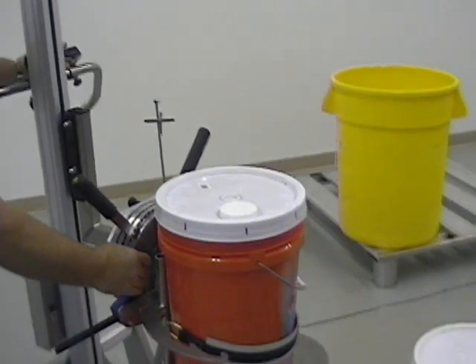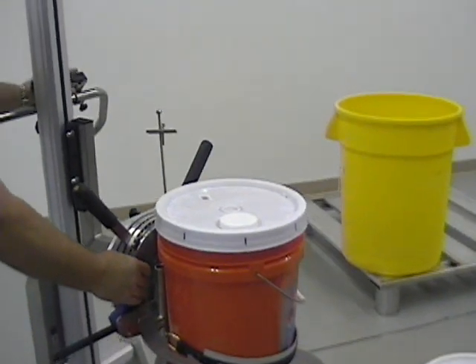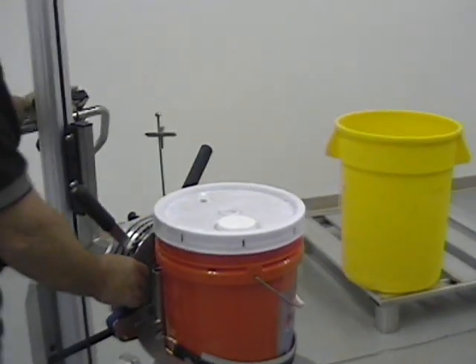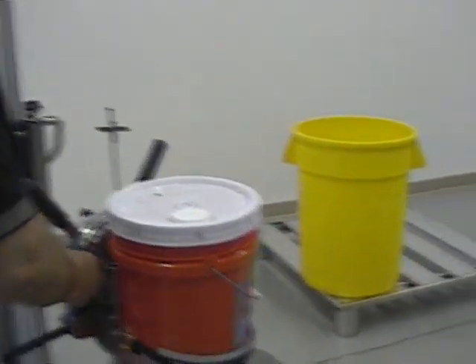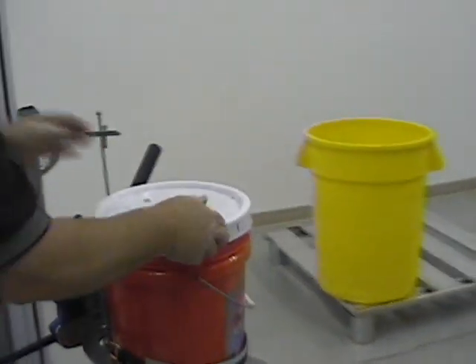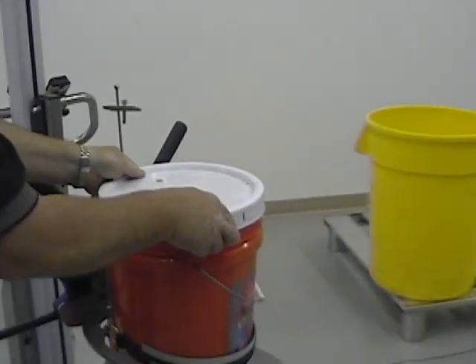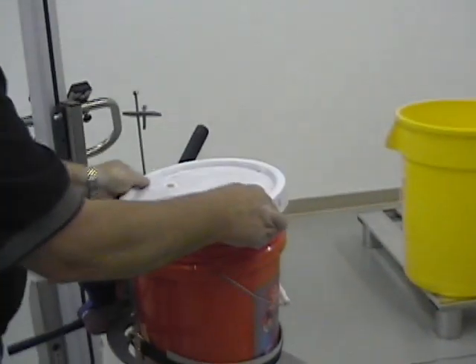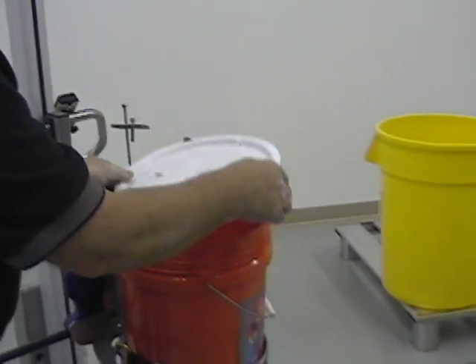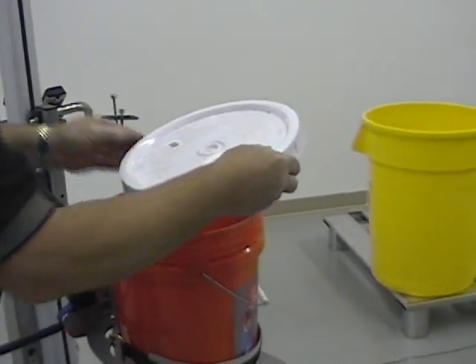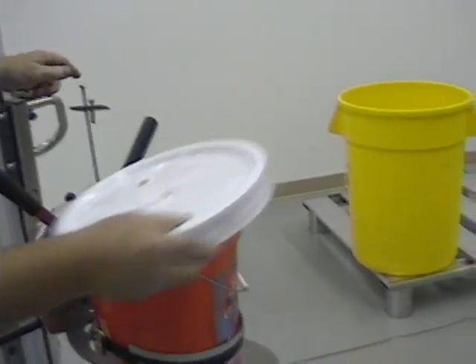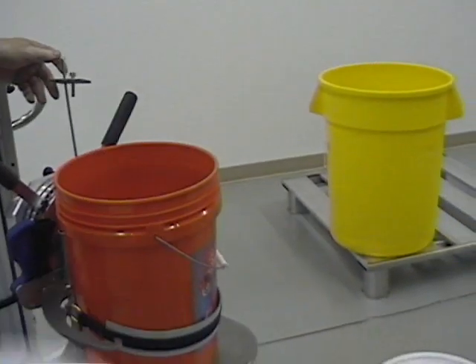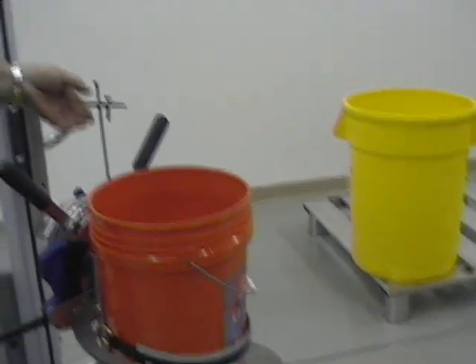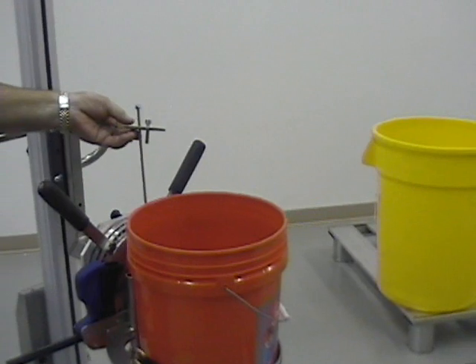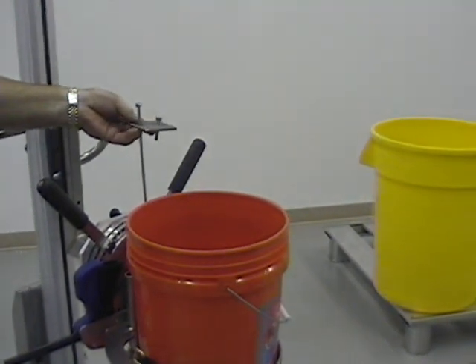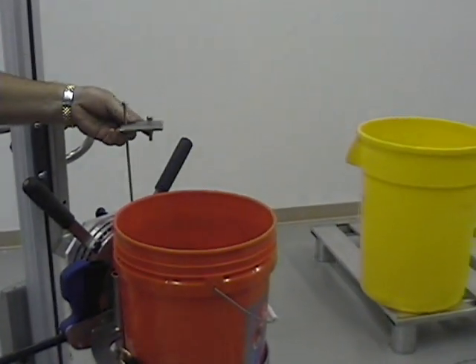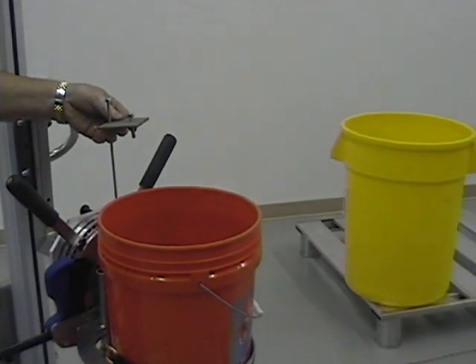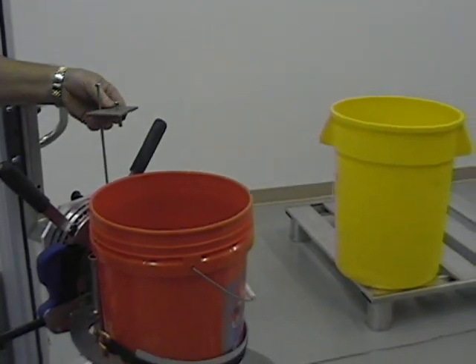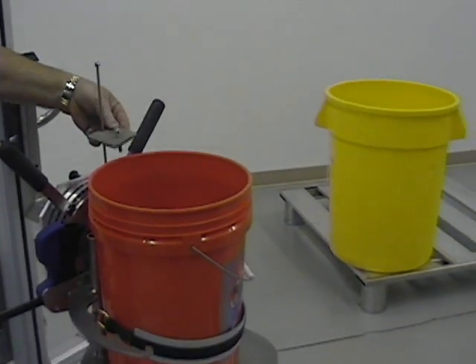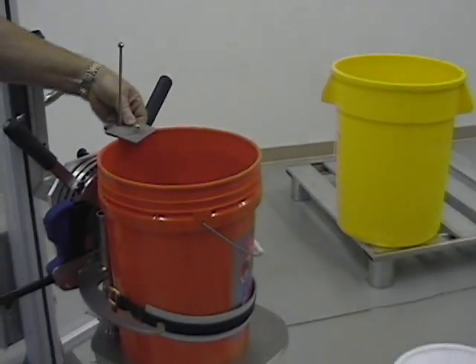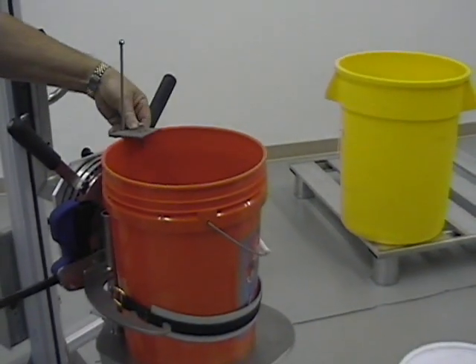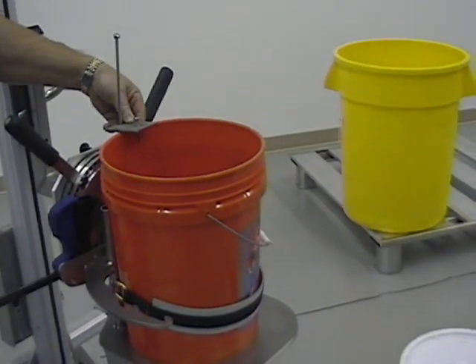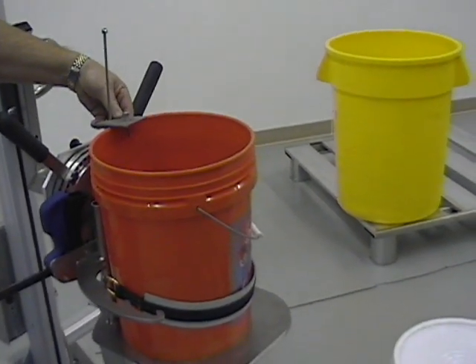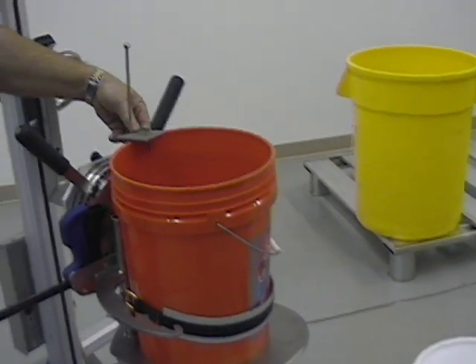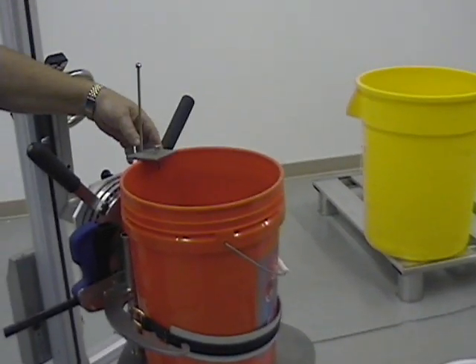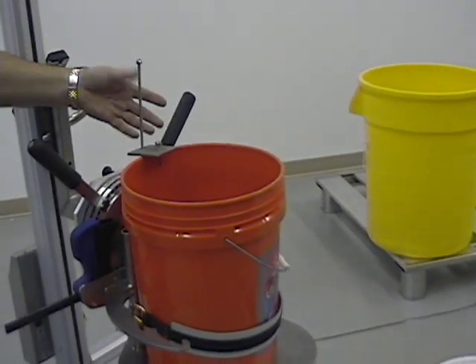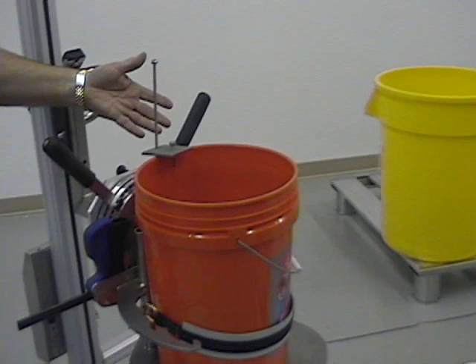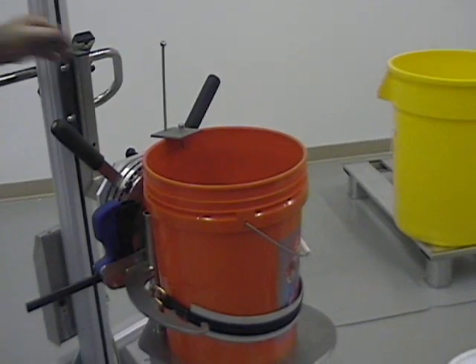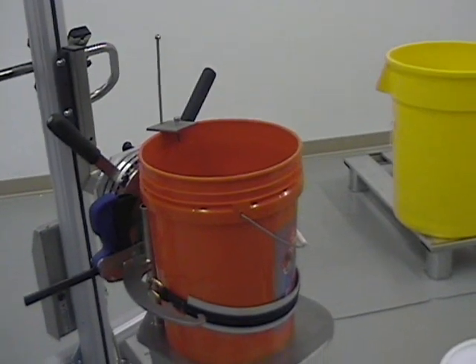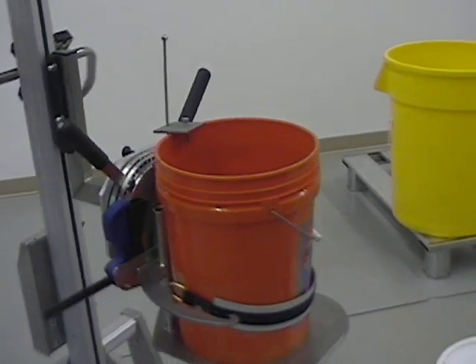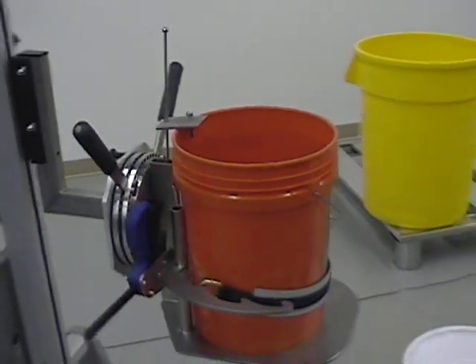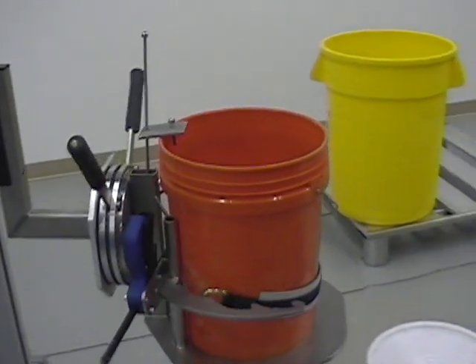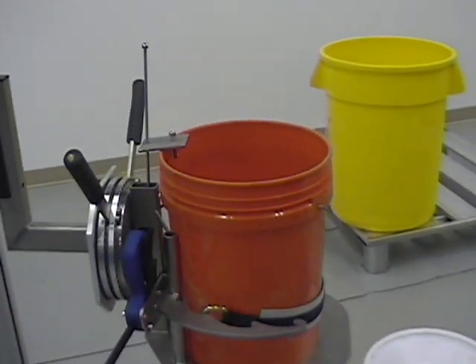There is also a safety catch for the upper part of the bucket. This unit slides down and hooks over the top of the bucket to help secure it in case of a loose strap.